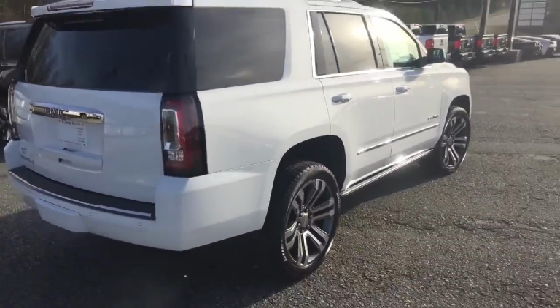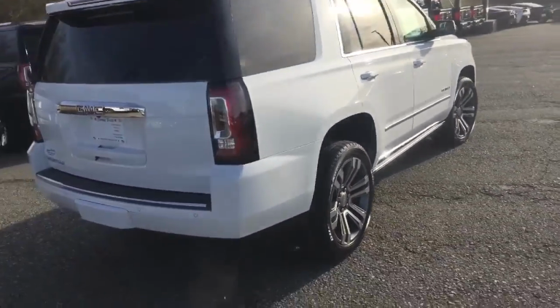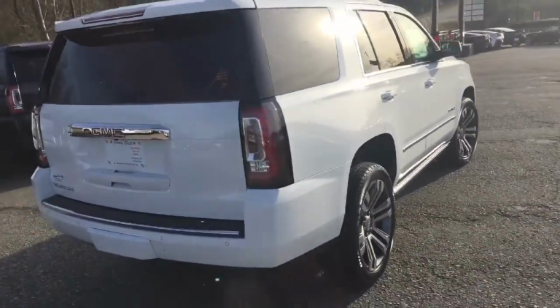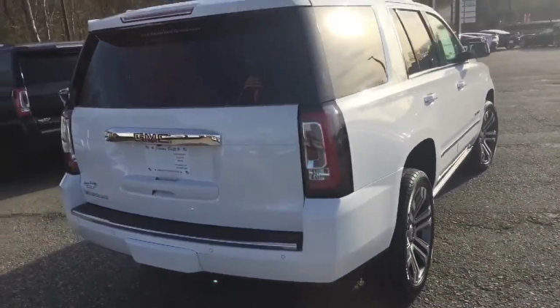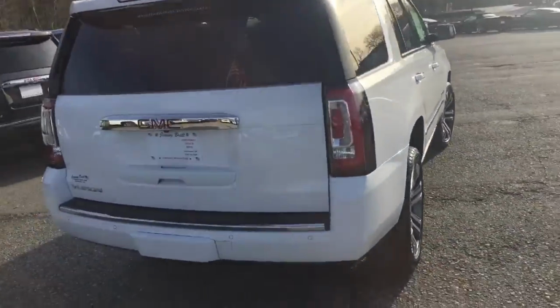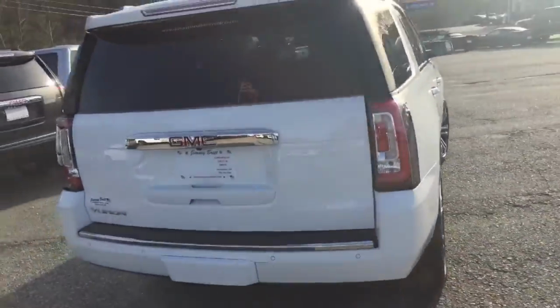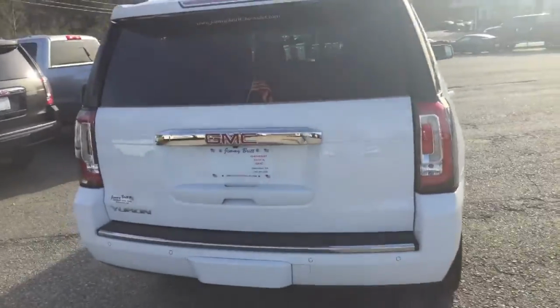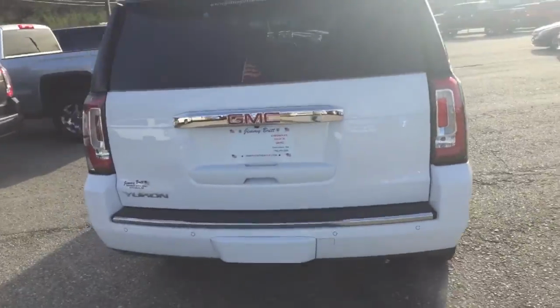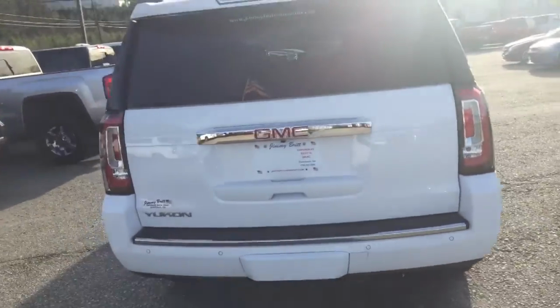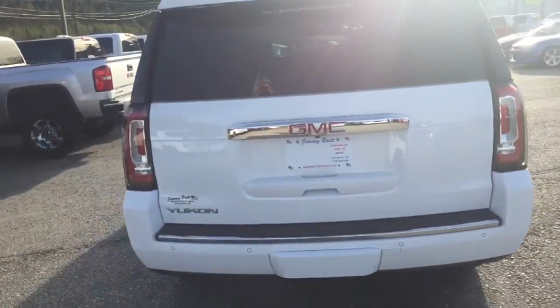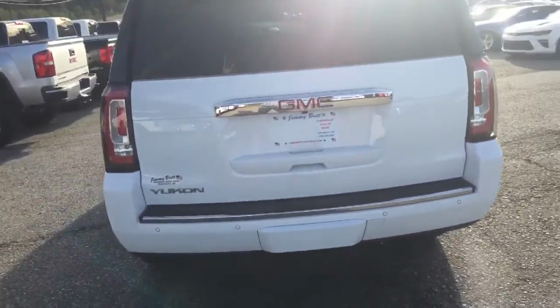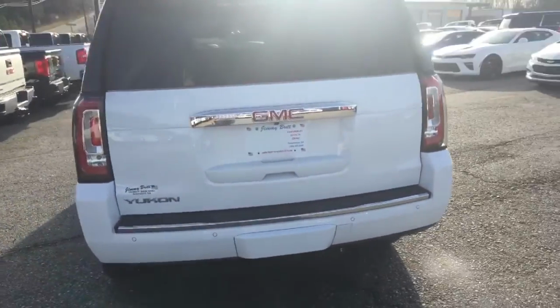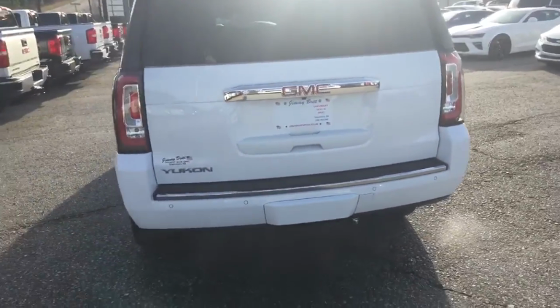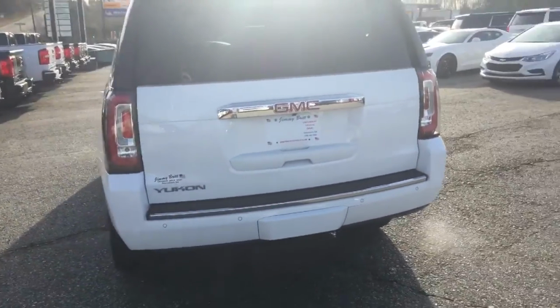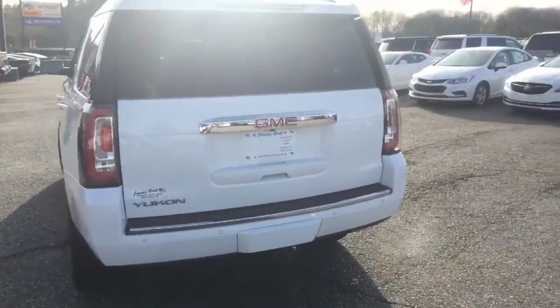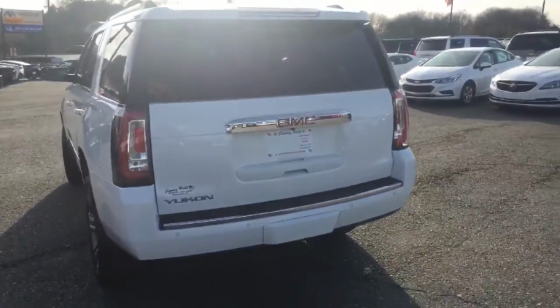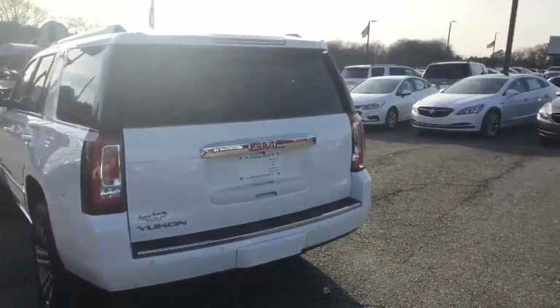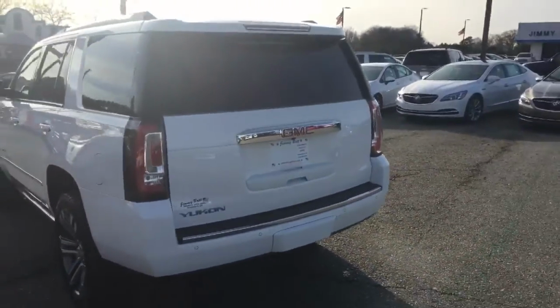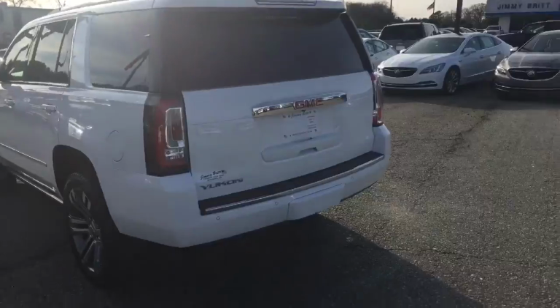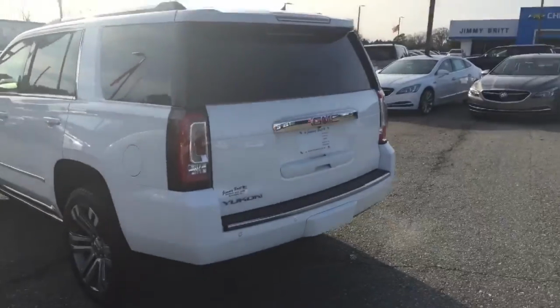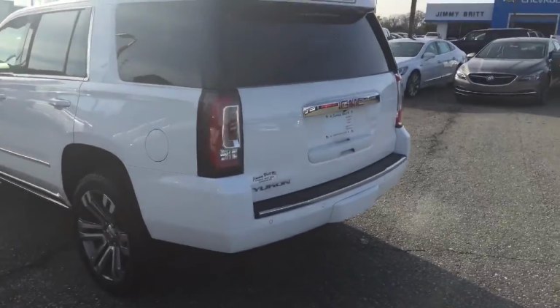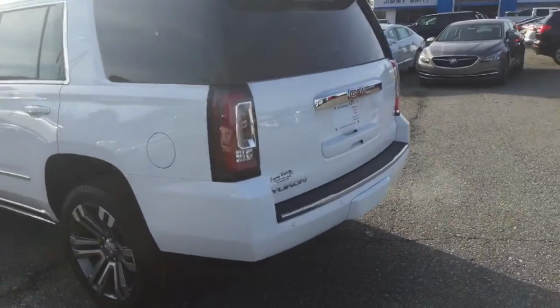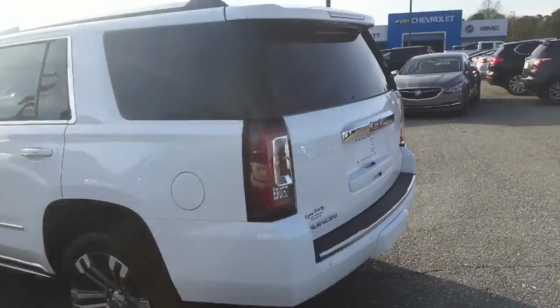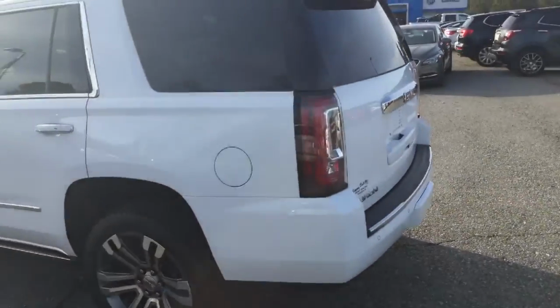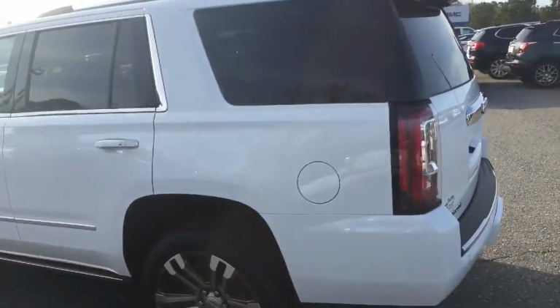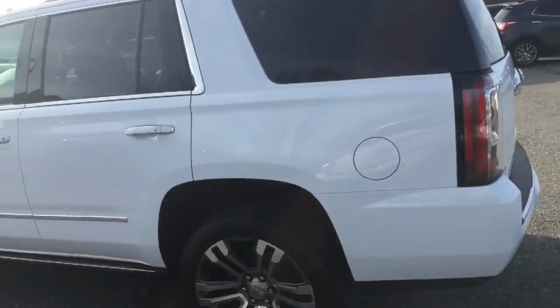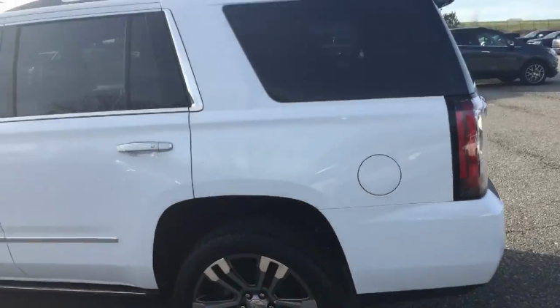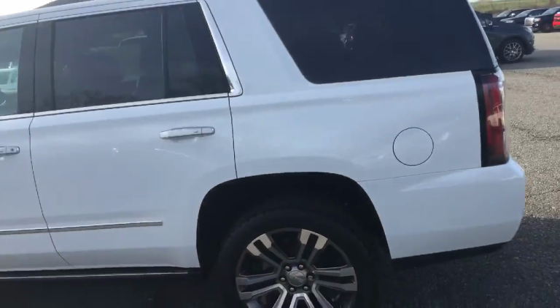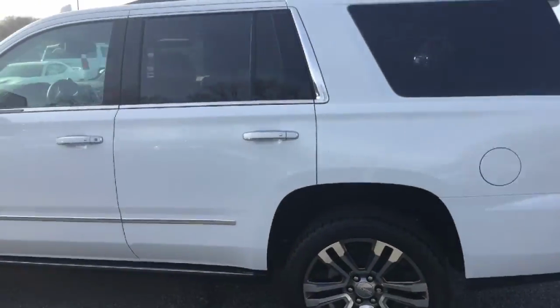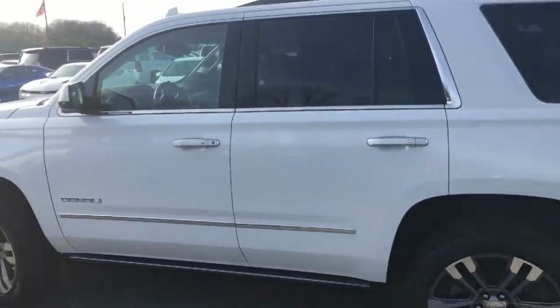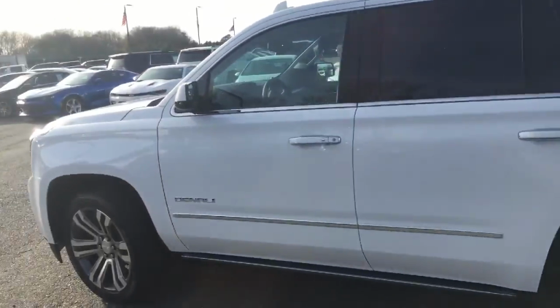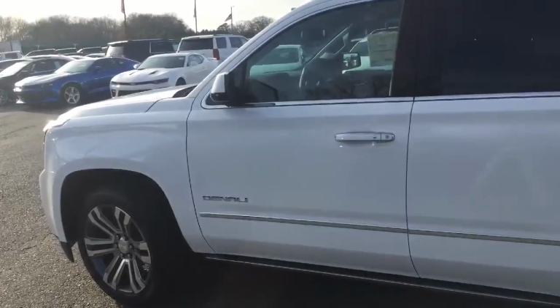You have forward and rear park assist, backup camera of course. Got your hands-free liftgate, which means you can just kick underneath there and your gate will lift up — you know, whenever you have those groceries, hands full, anything like that.